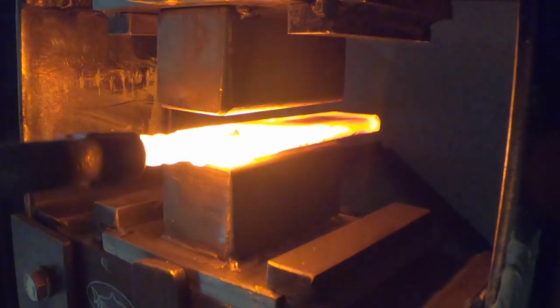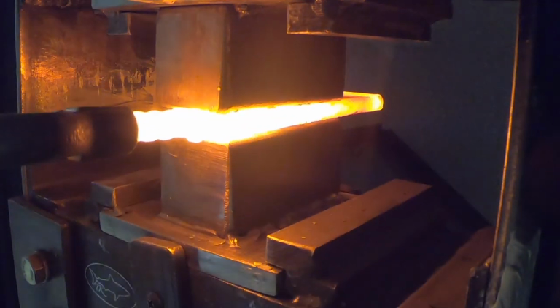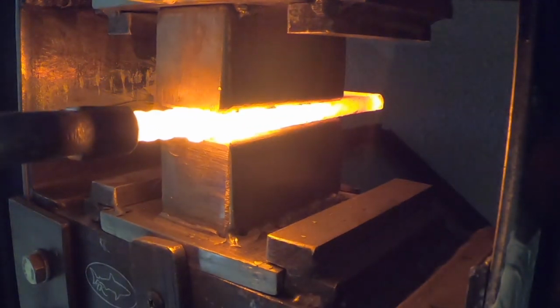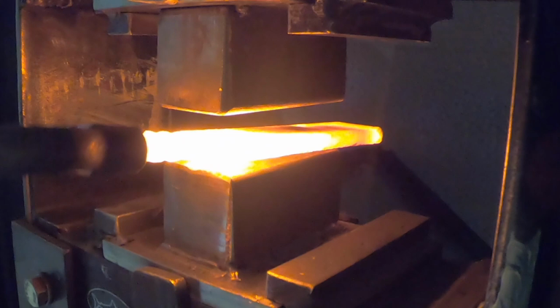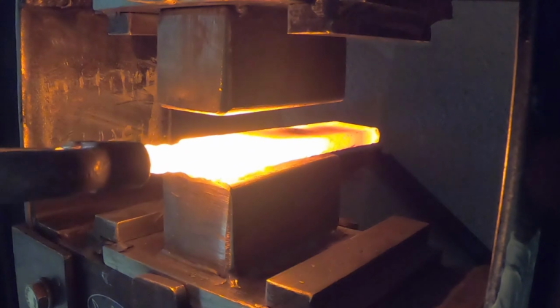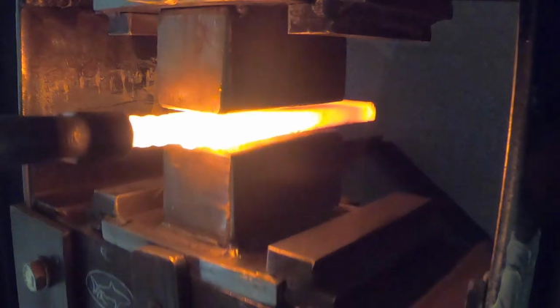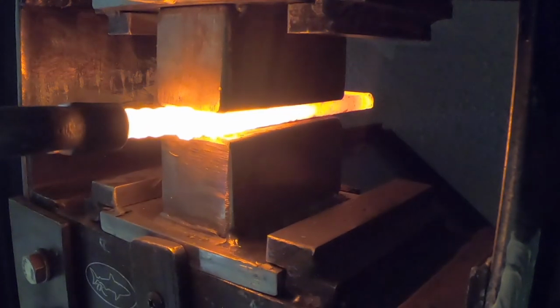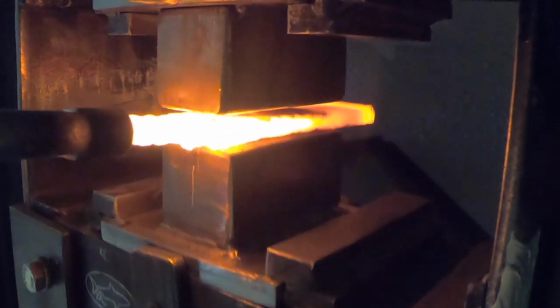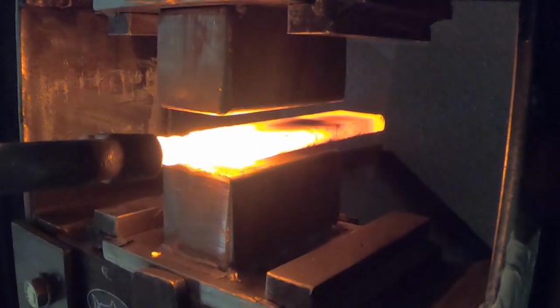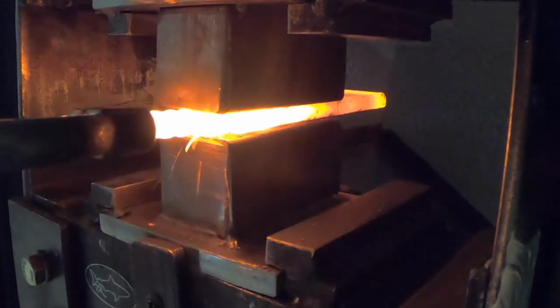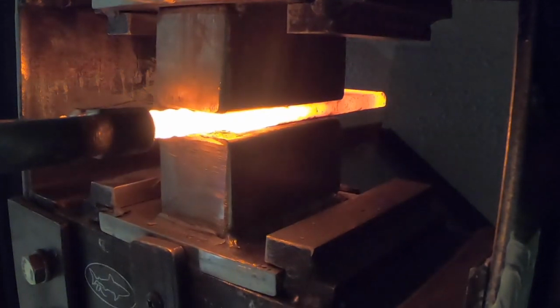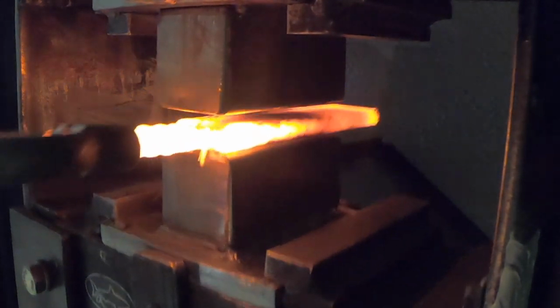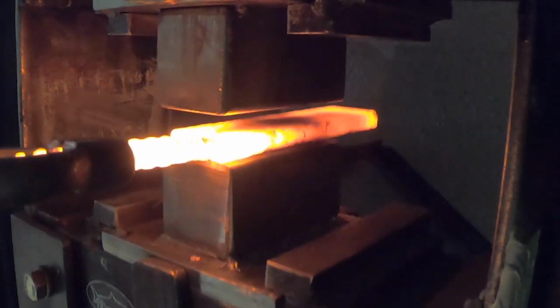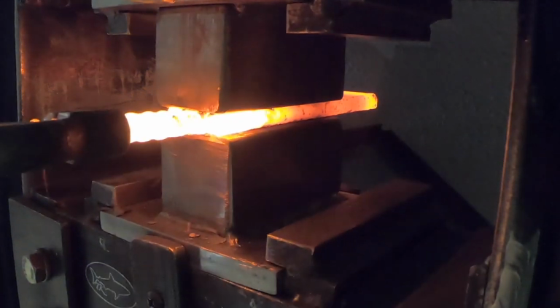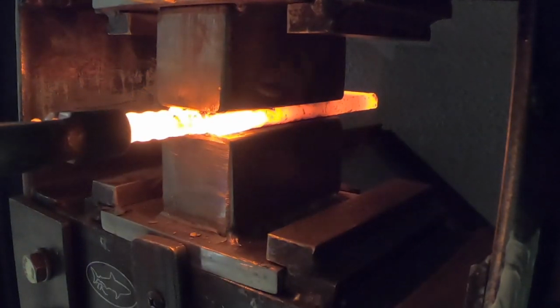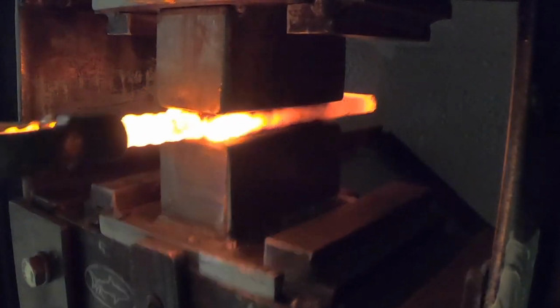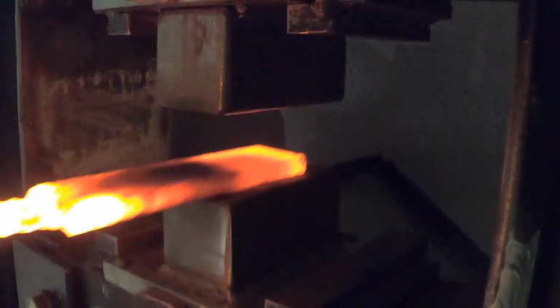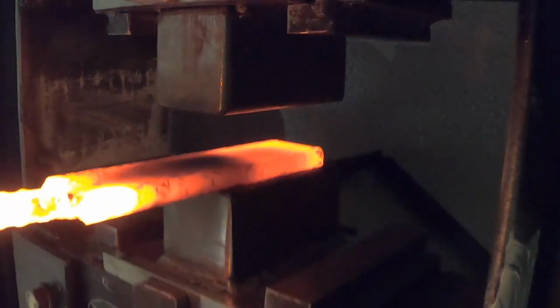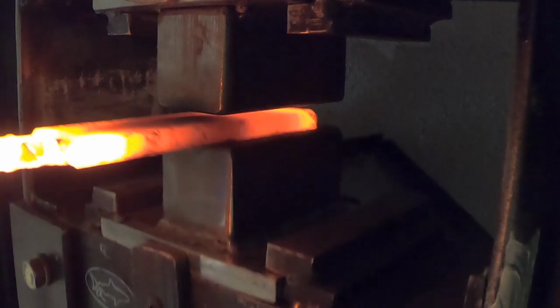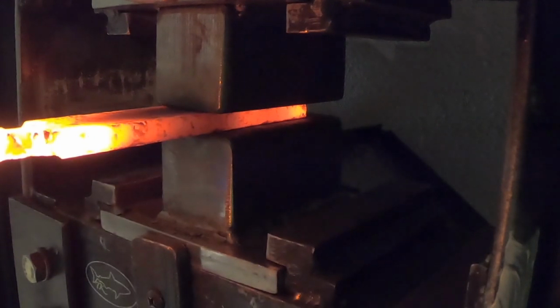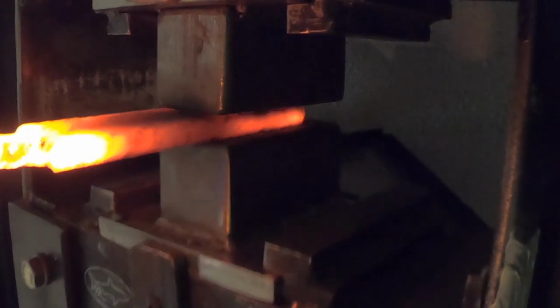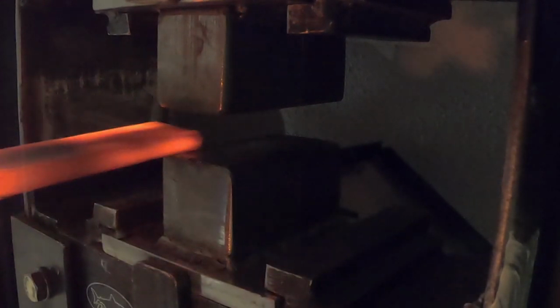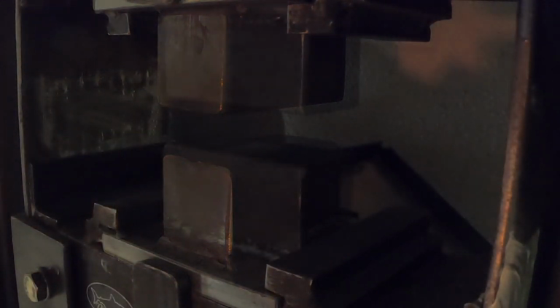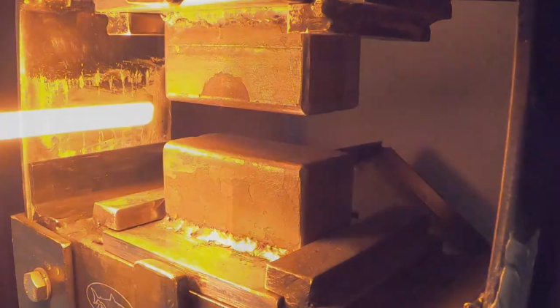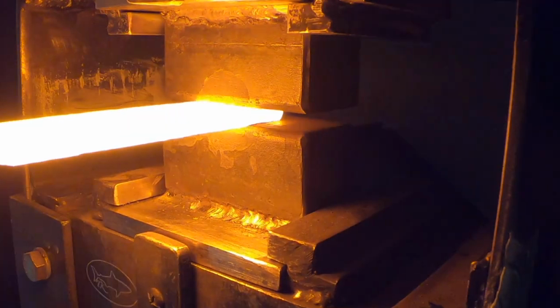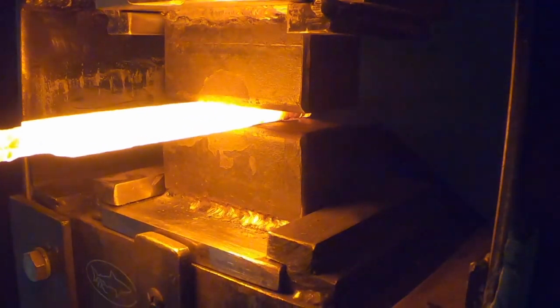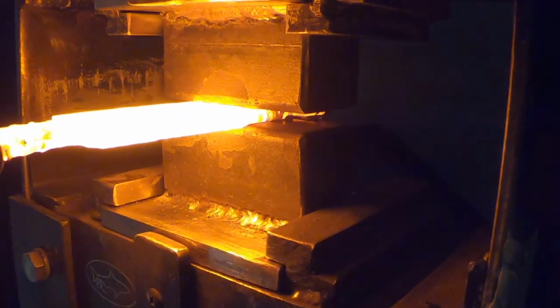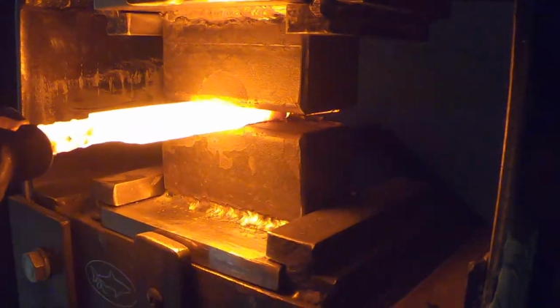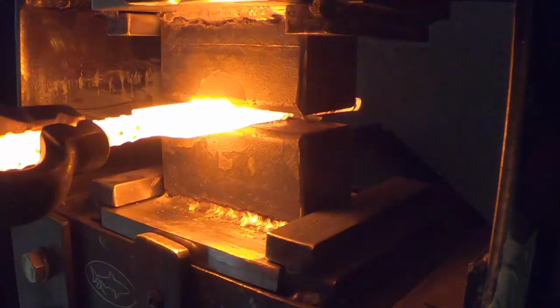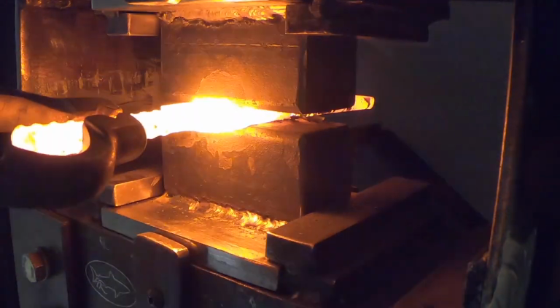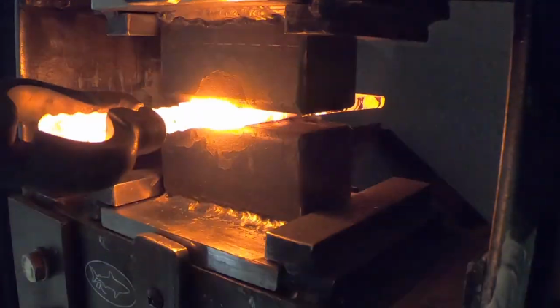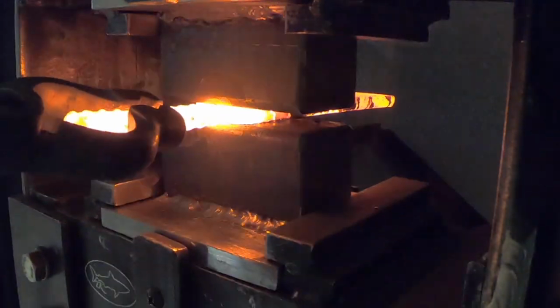The first thing I do is use some light presses to set the weld, and then I get a little more aggressive and draw this out. I need to get this down to an eighth inch from three-eighths.